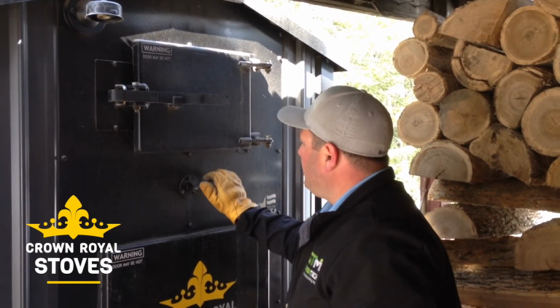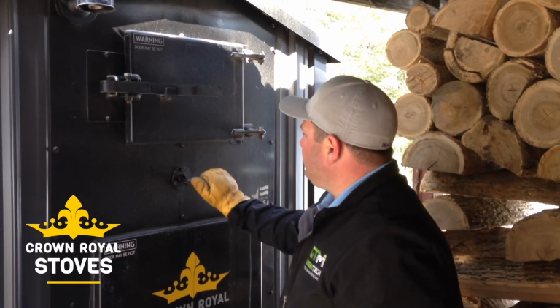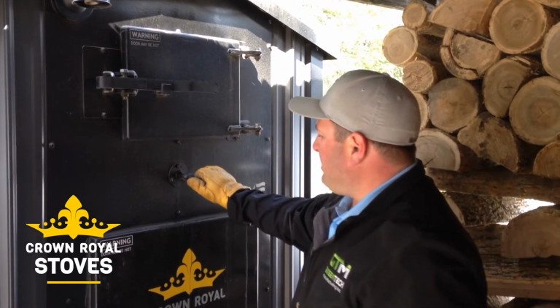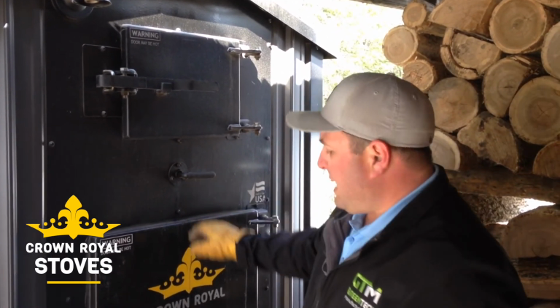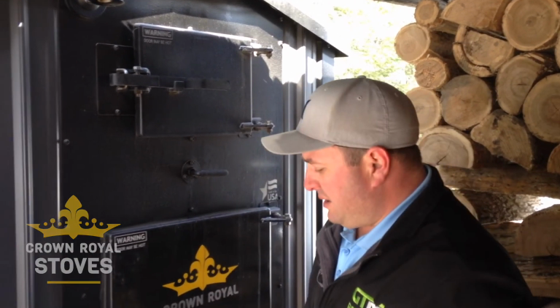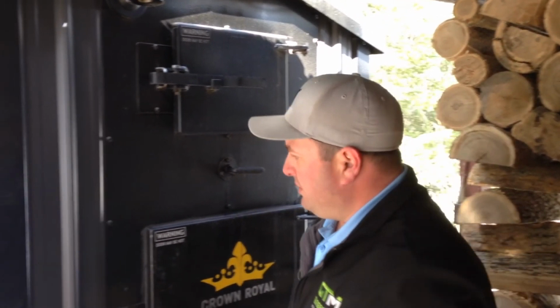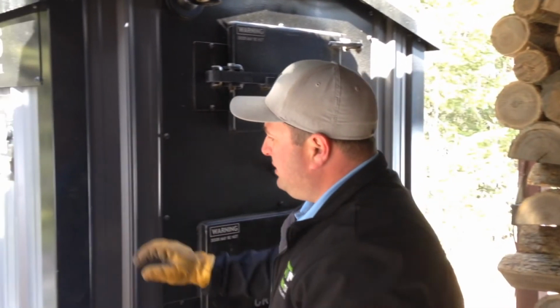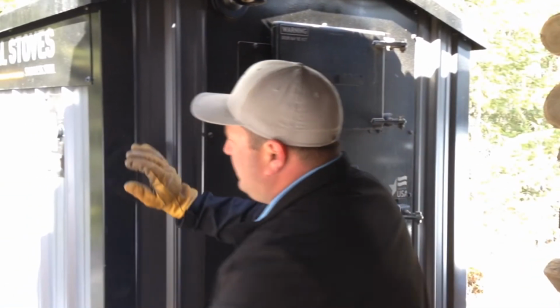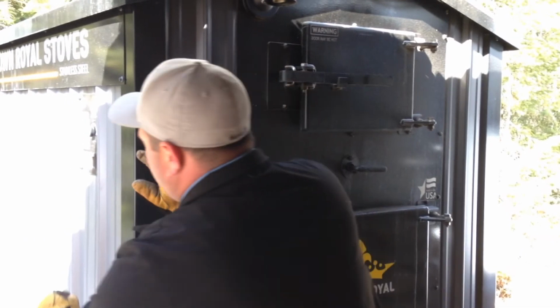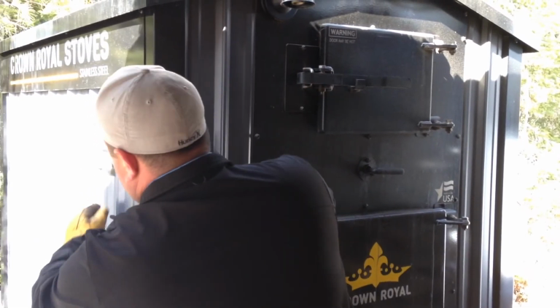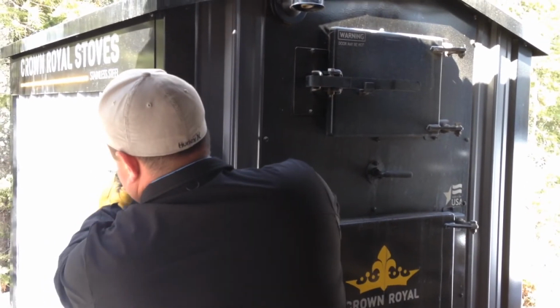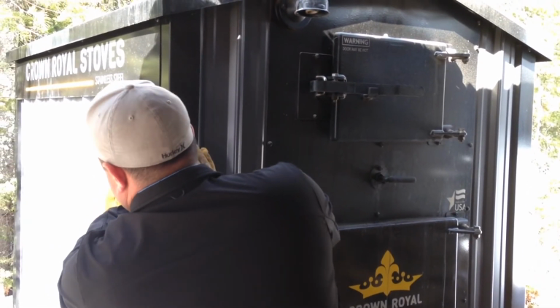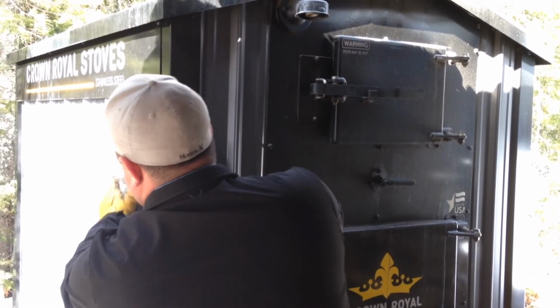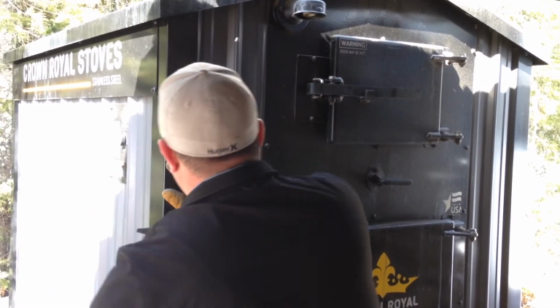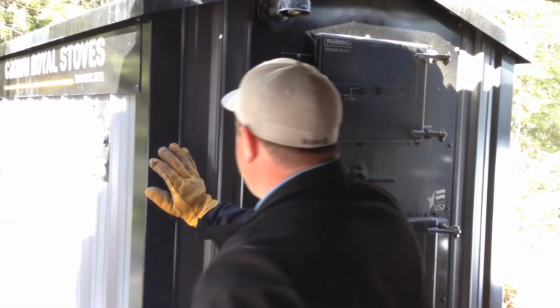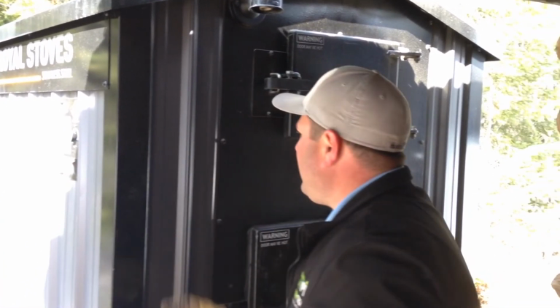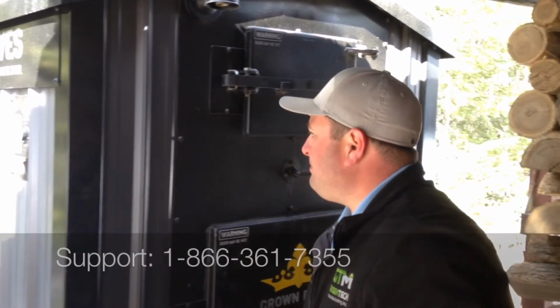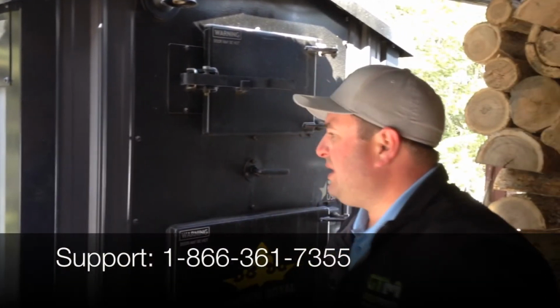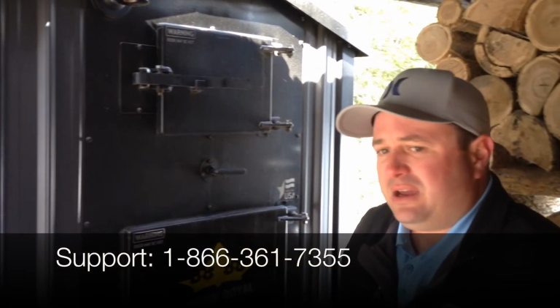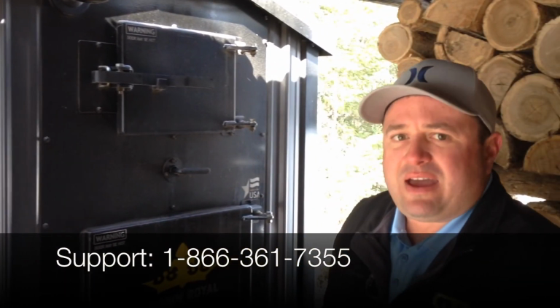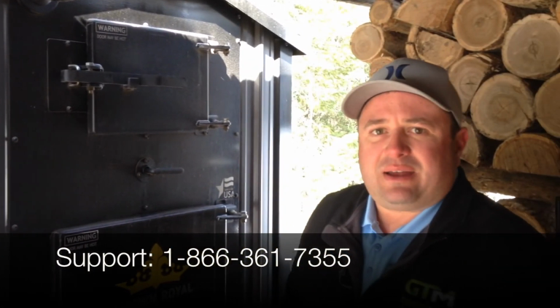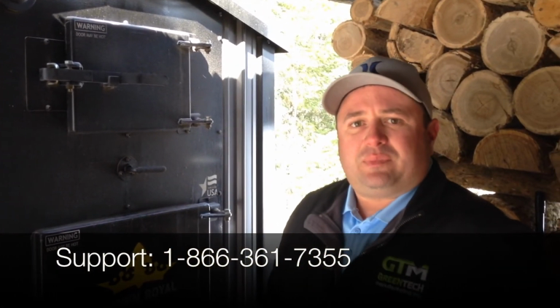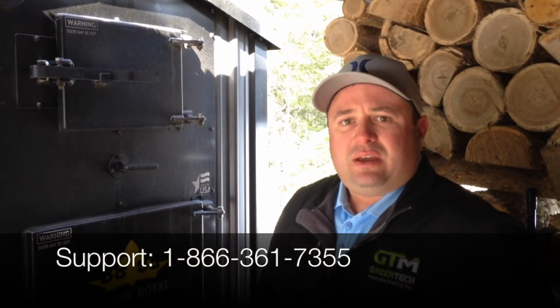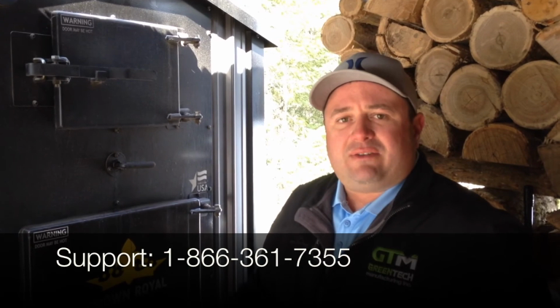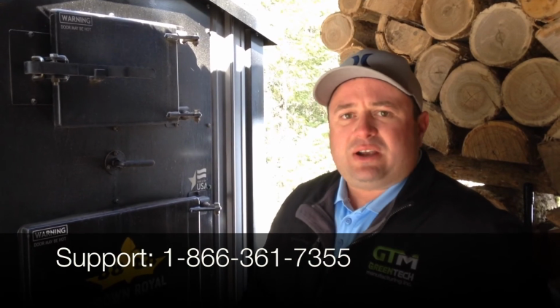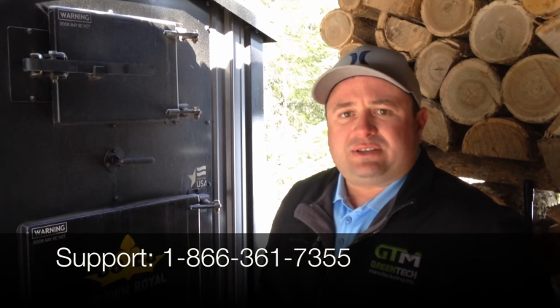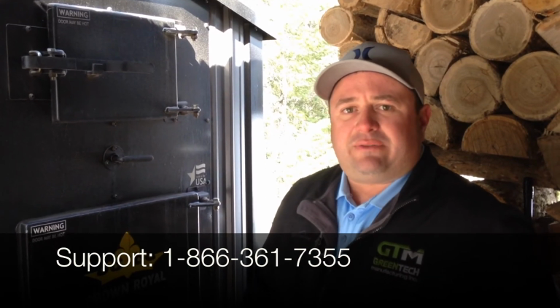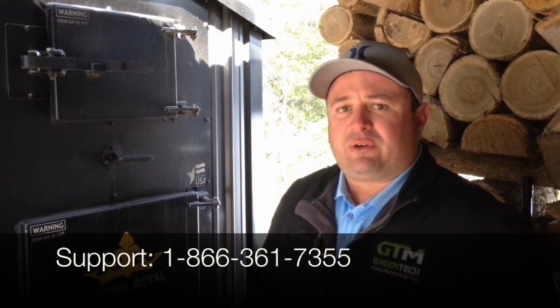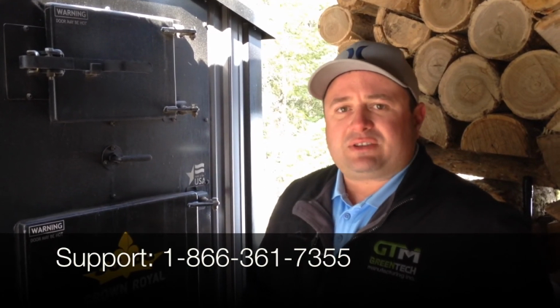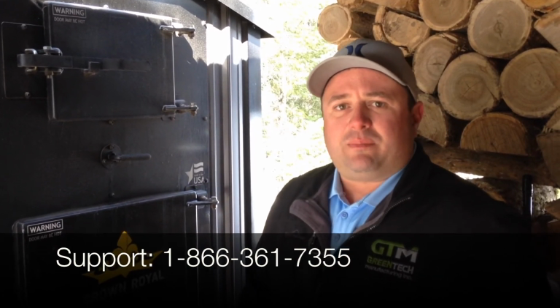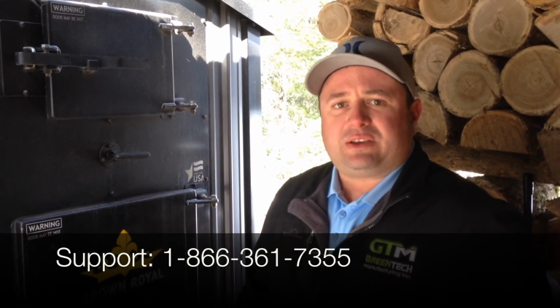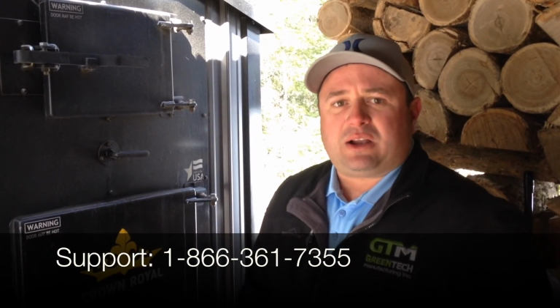Go ahead and shut the bypass handle. Turn your combustion fan back on to normal operation. And that's it. If you have any questions, feel free to give us a call. Thanks for watching.